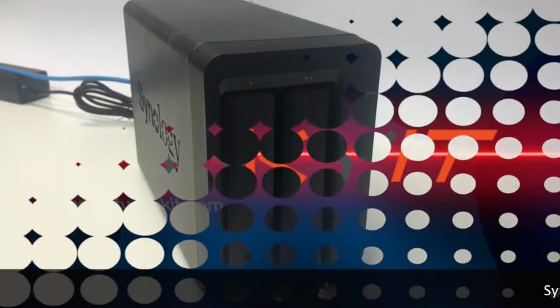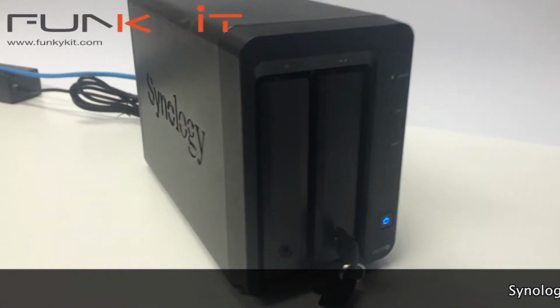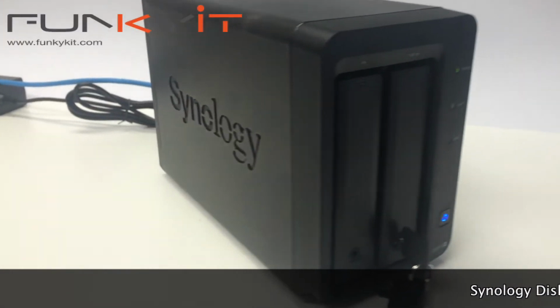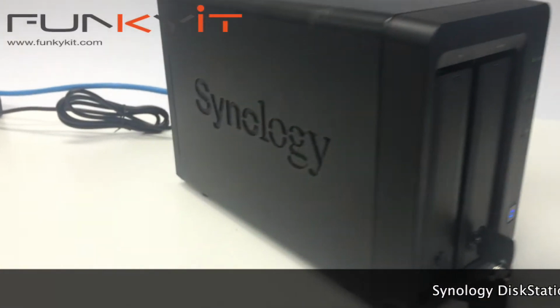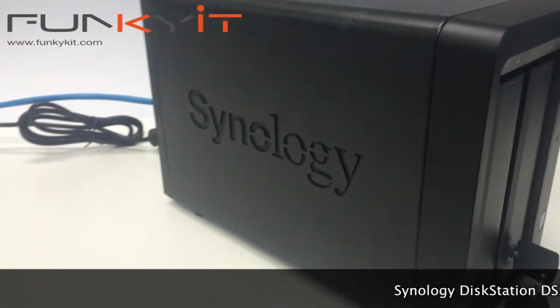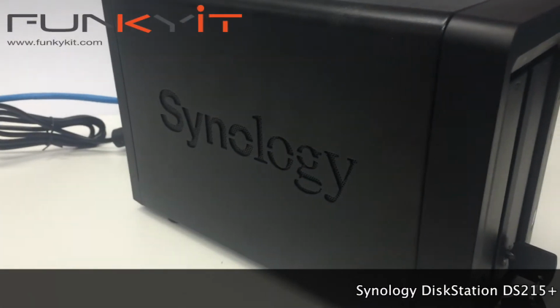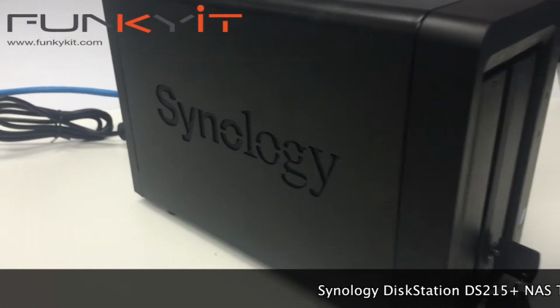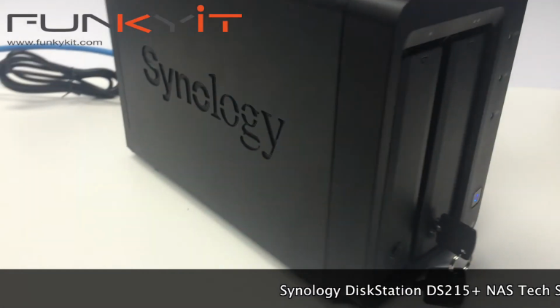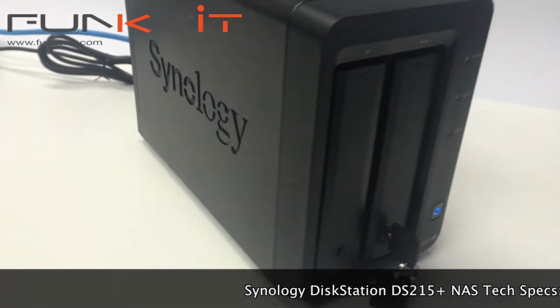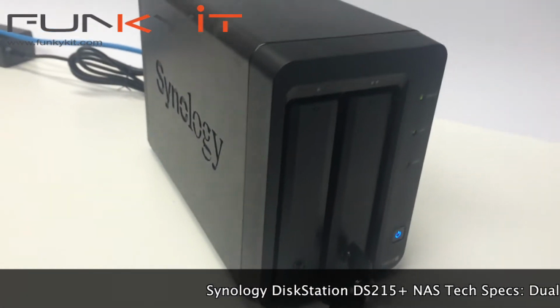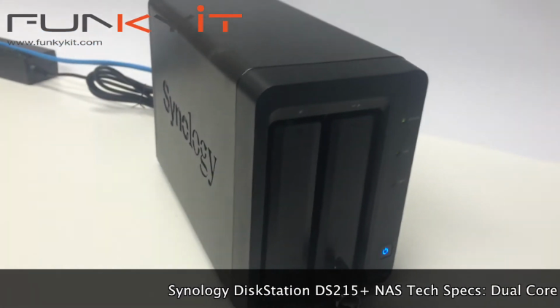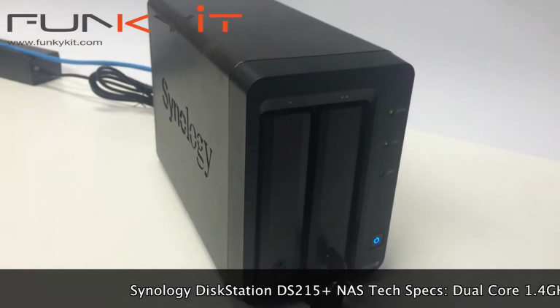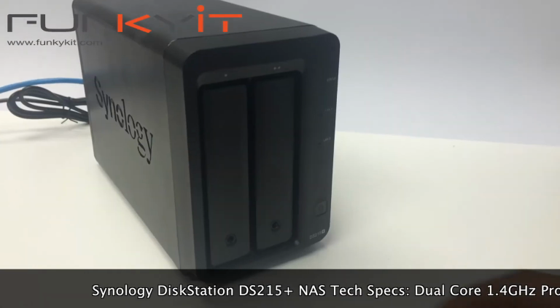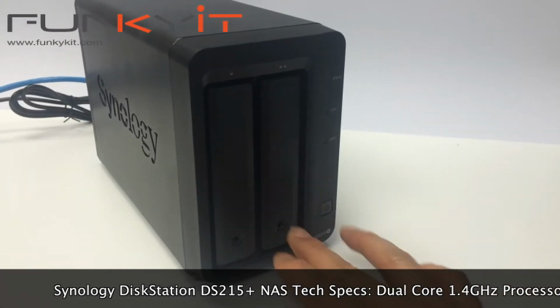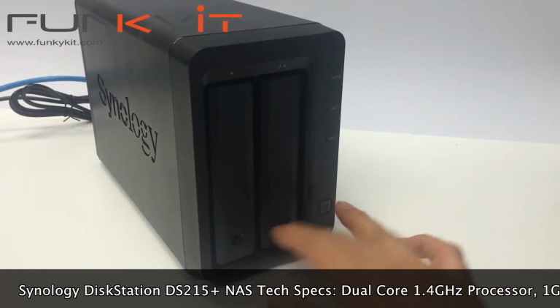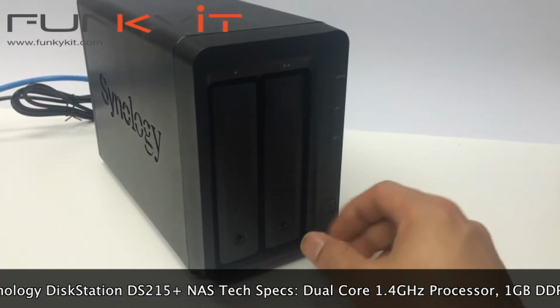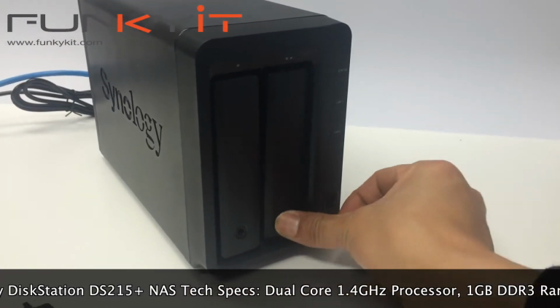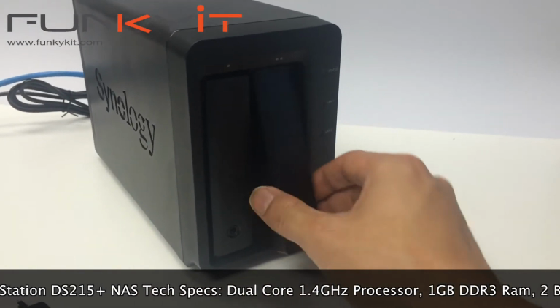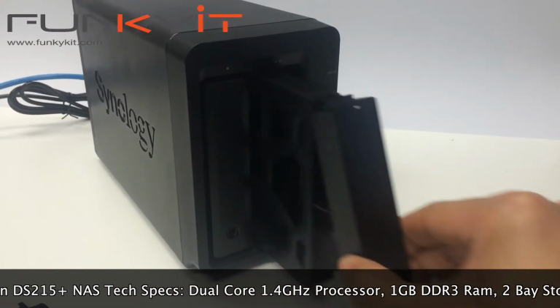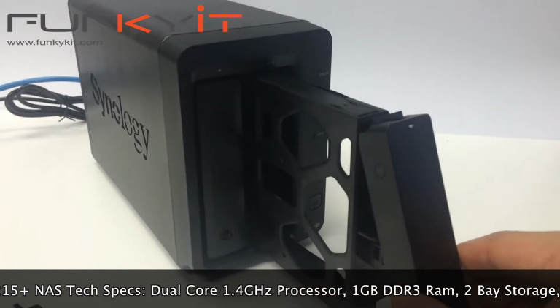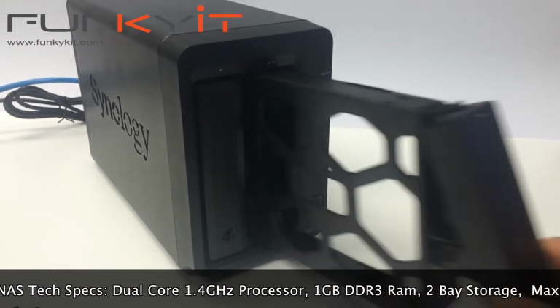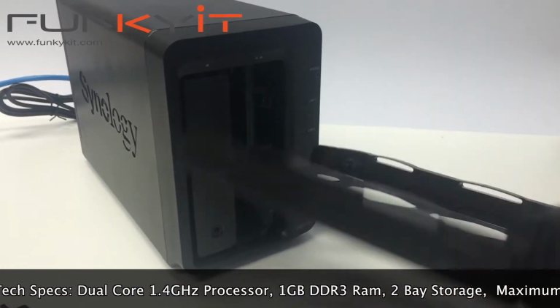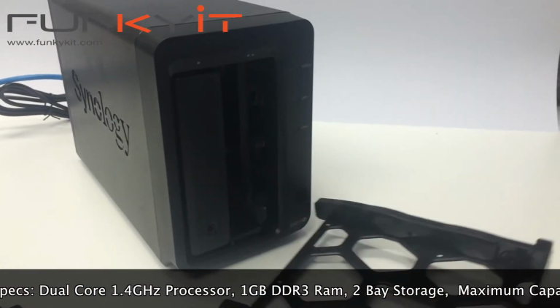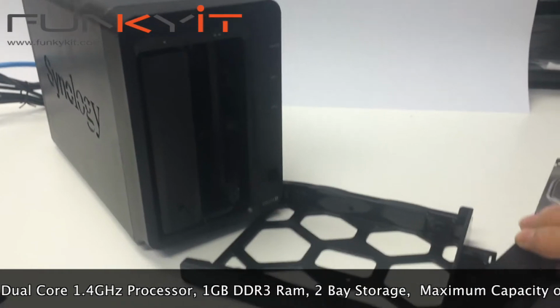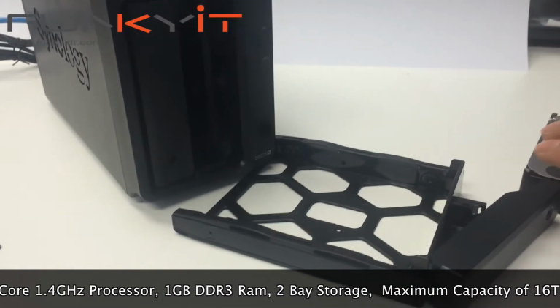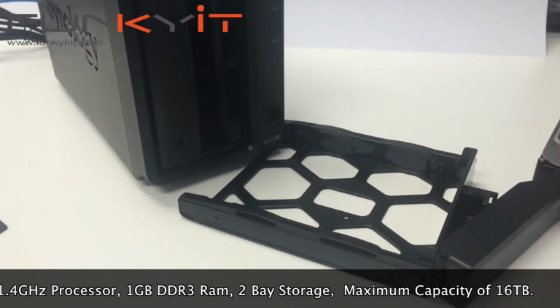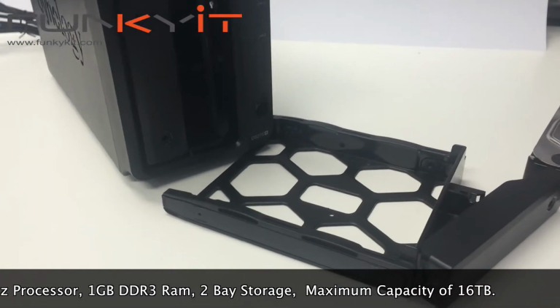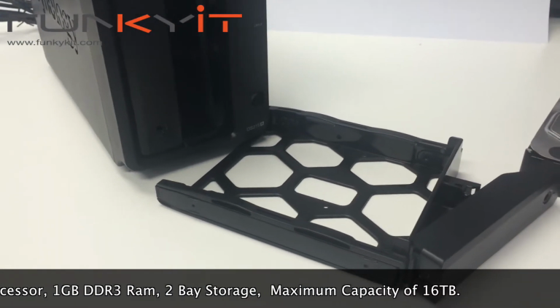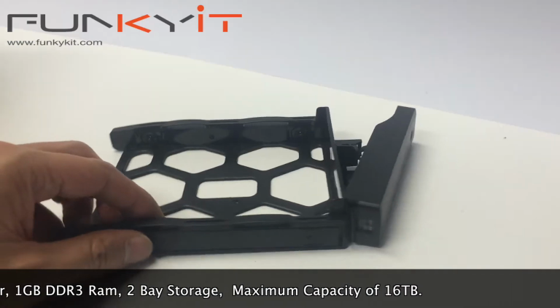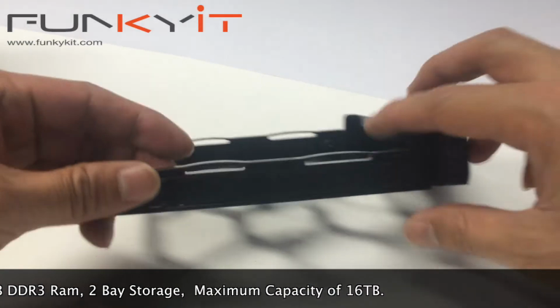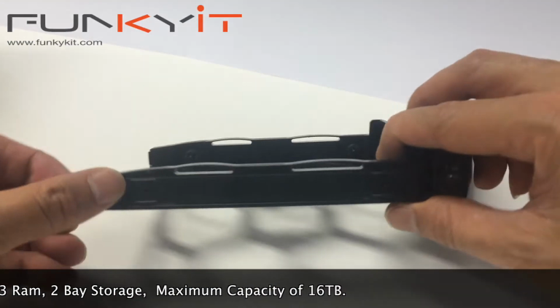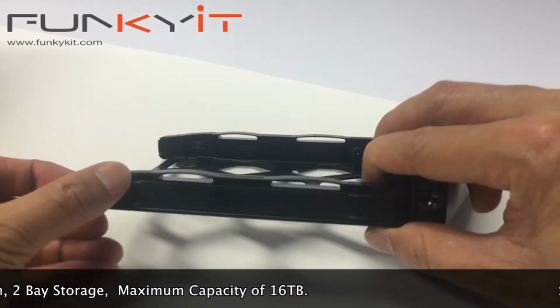The Synology DiskStation DS215 Plus is powered by a dual-core 1.4GHz processor with a total of 1GB DDR3 RAM, and offers two-bay storage up to a capacity of 16TB.